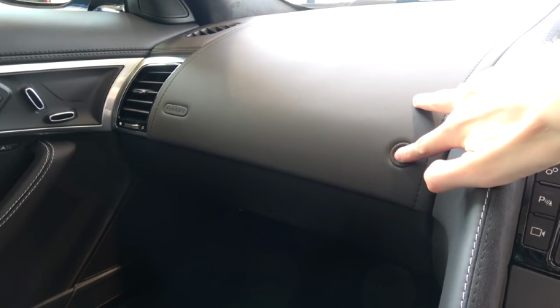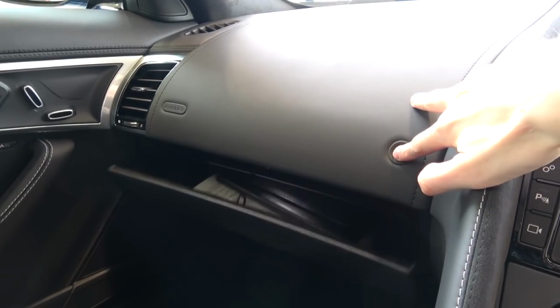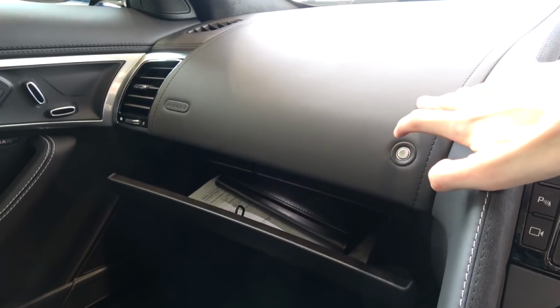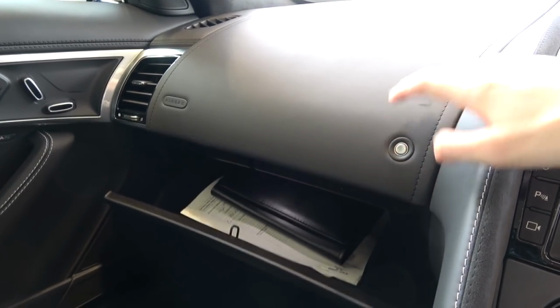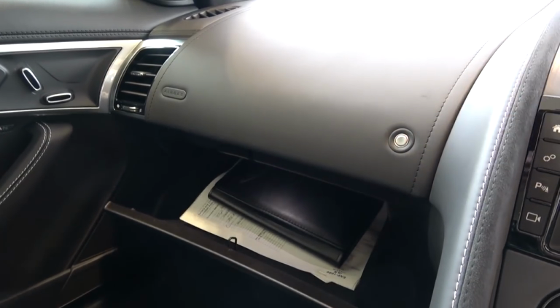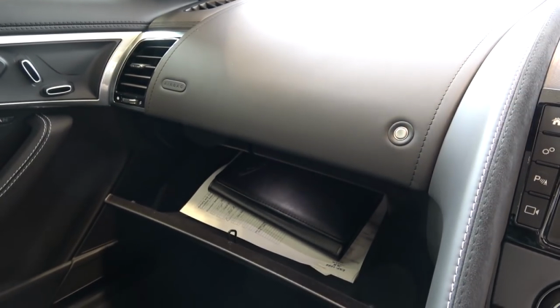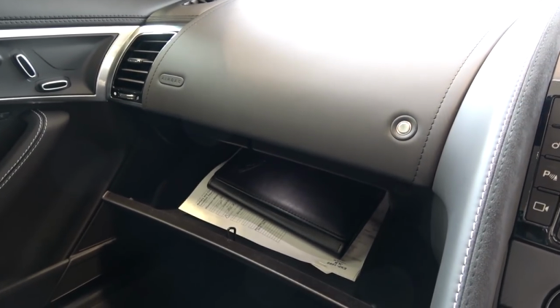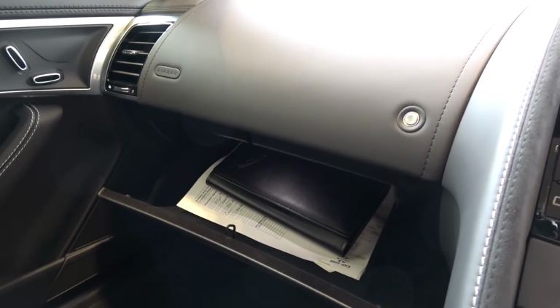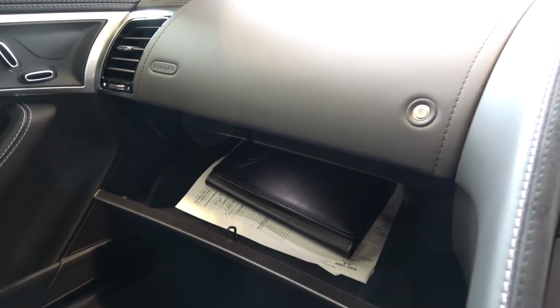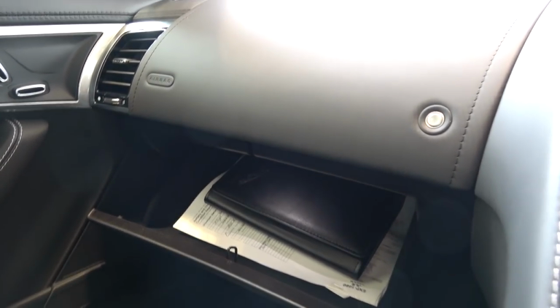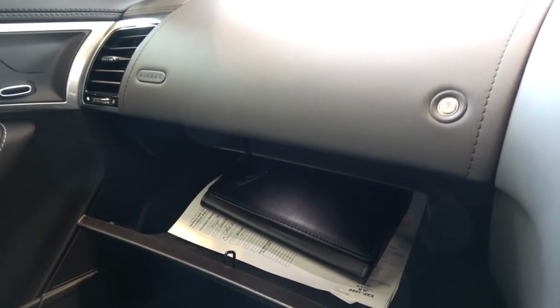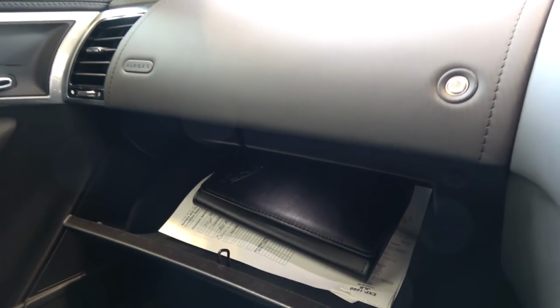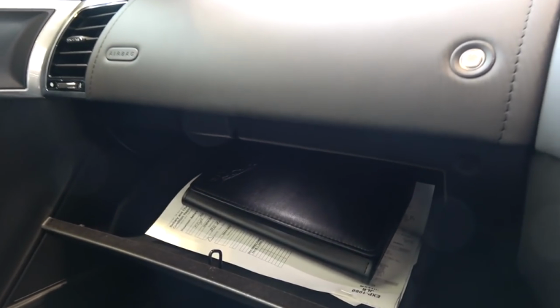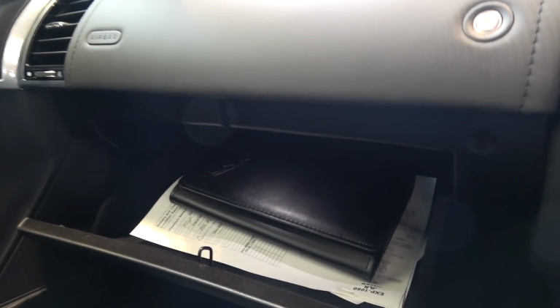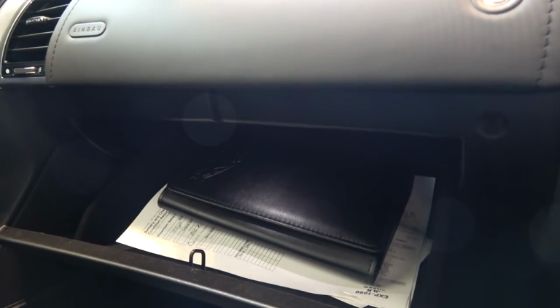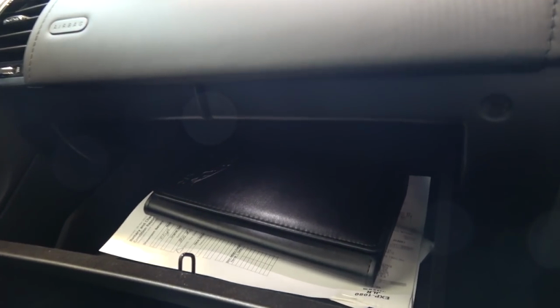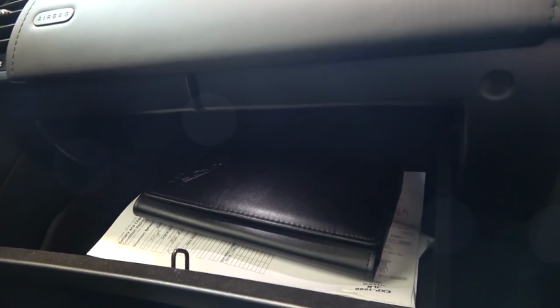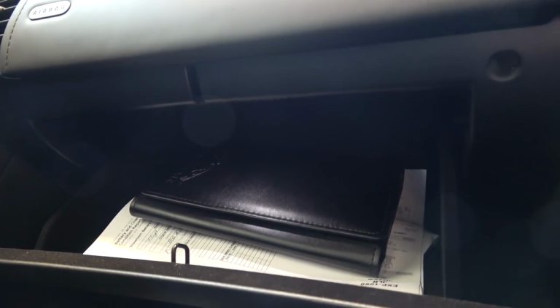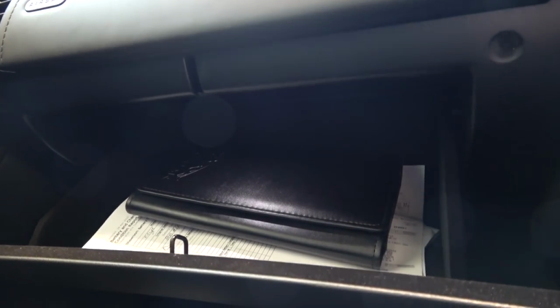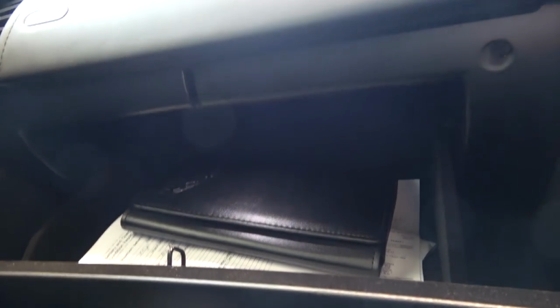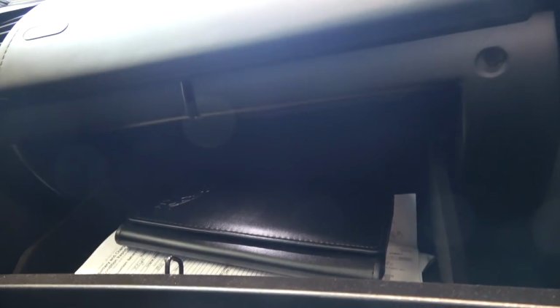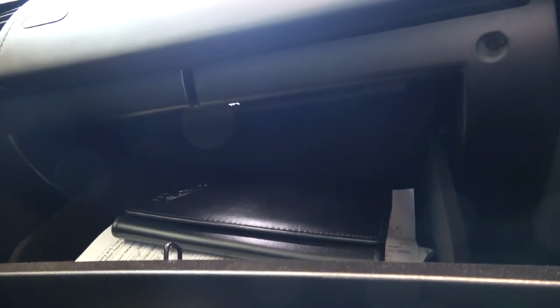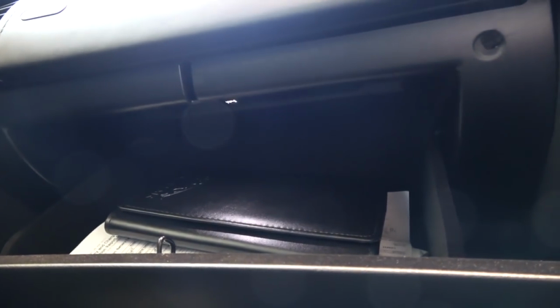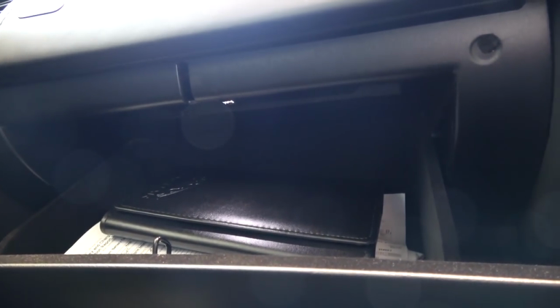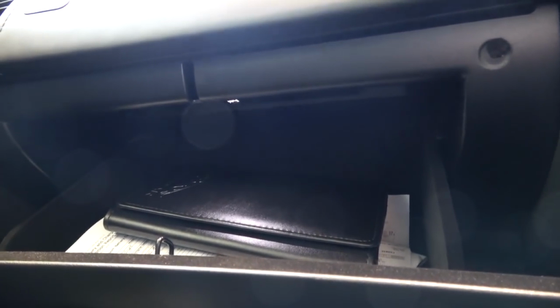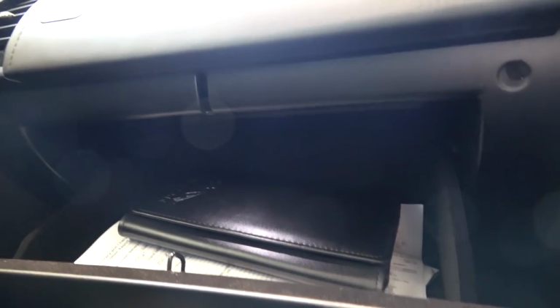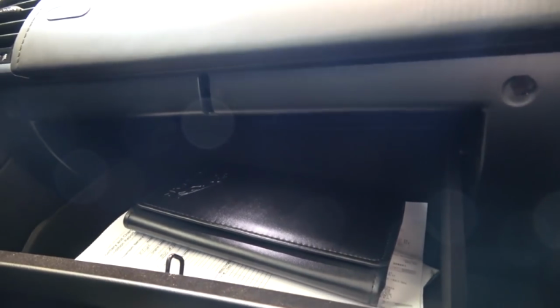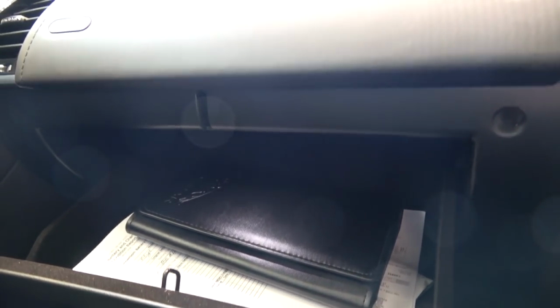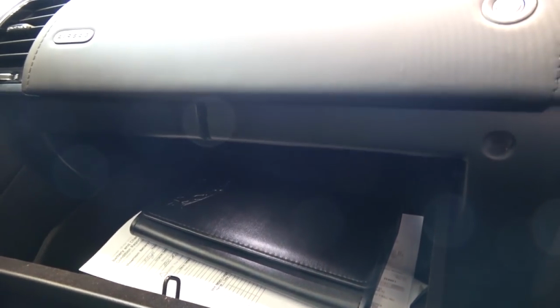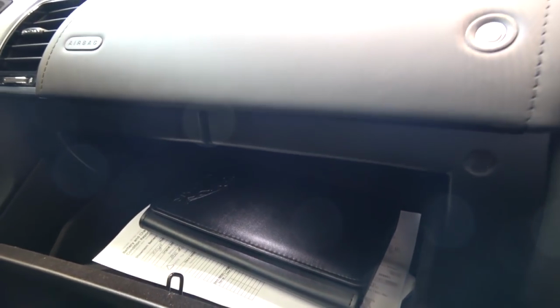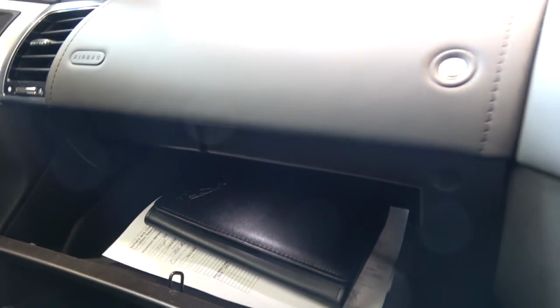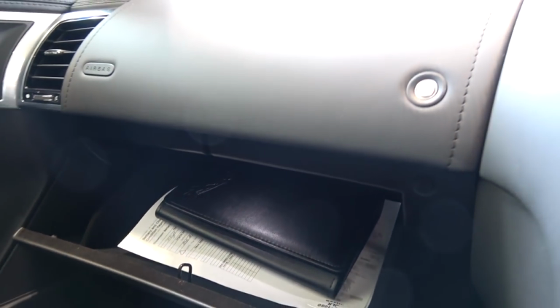The lockable and illuminated glove compartment opens with a light depress of the button on top. Quite a bit more can be stored here other than the car's service and user guides that are currently occupying it.